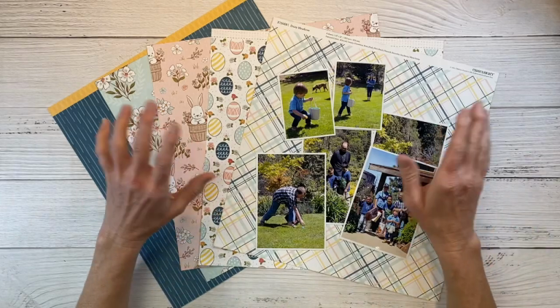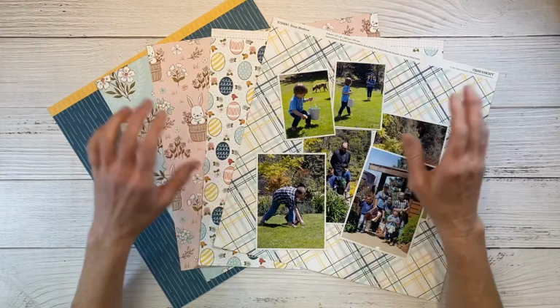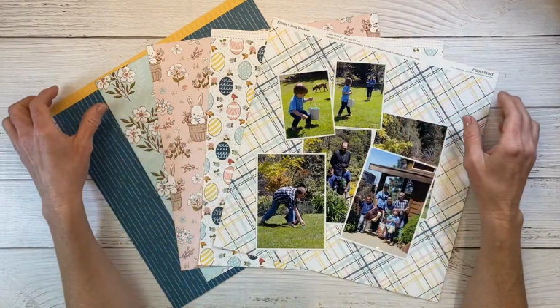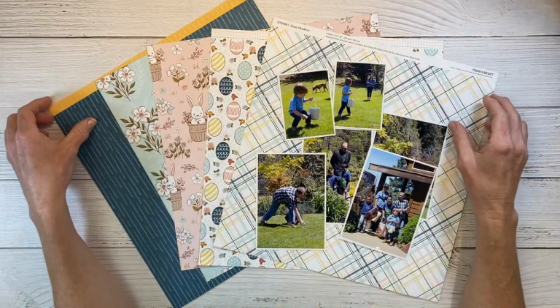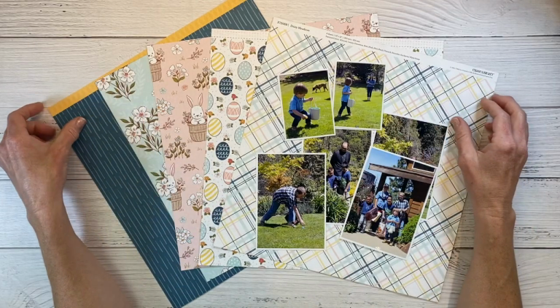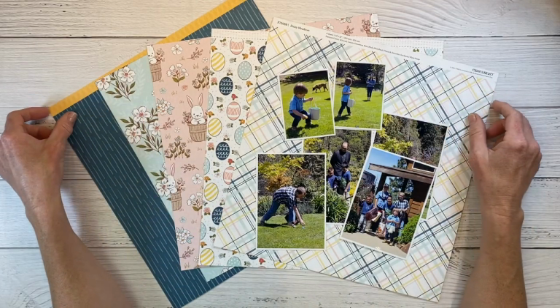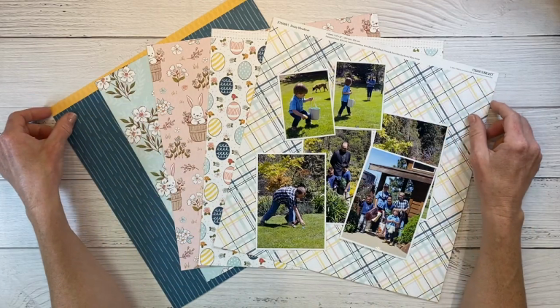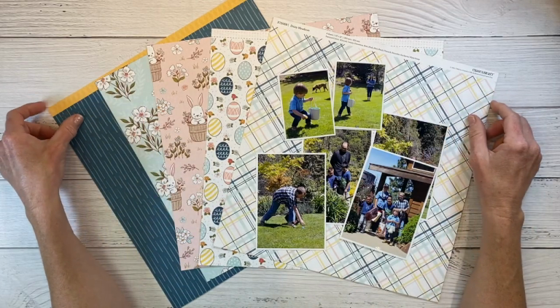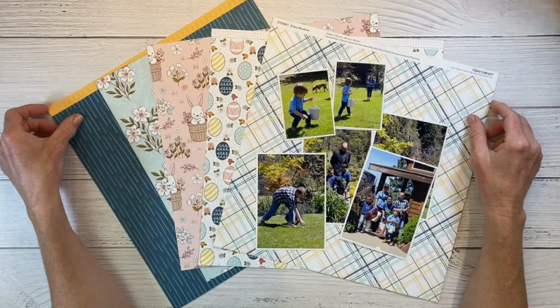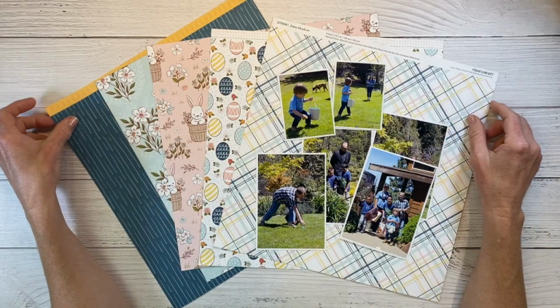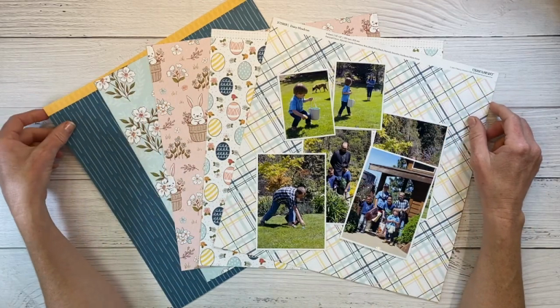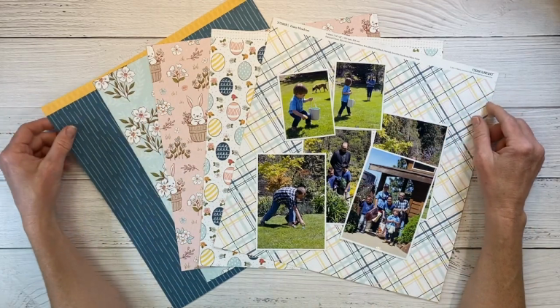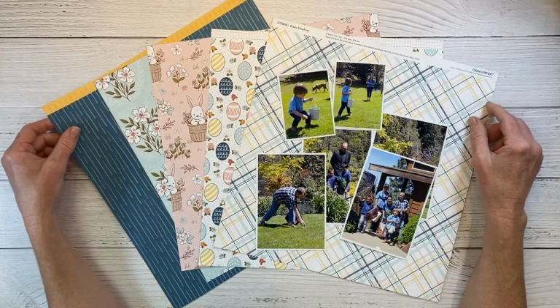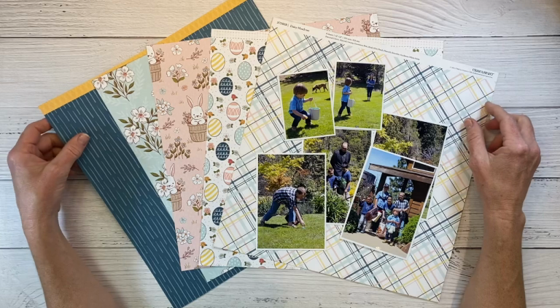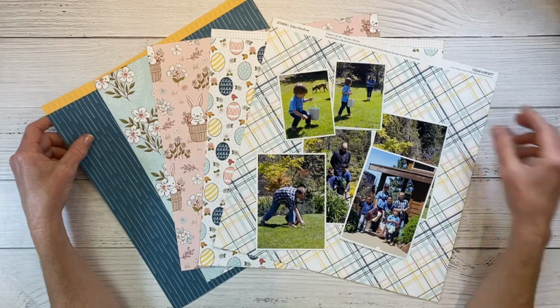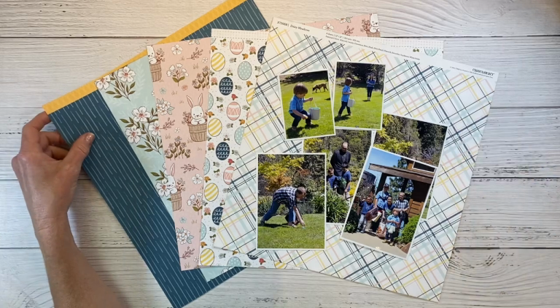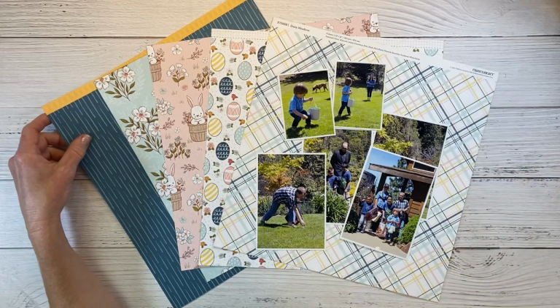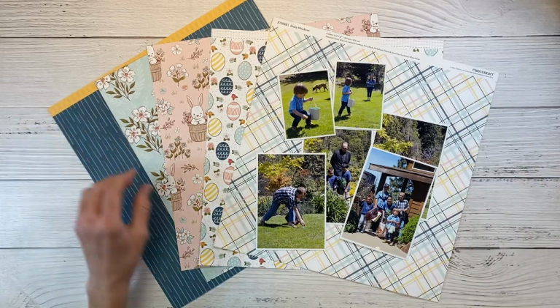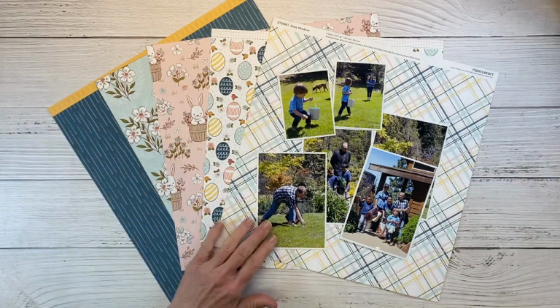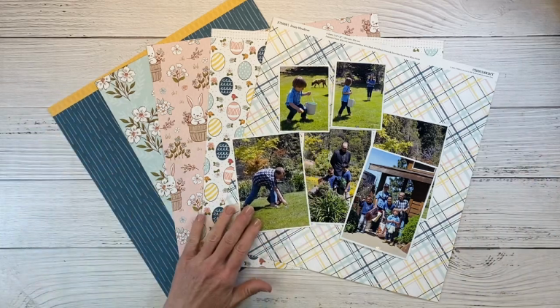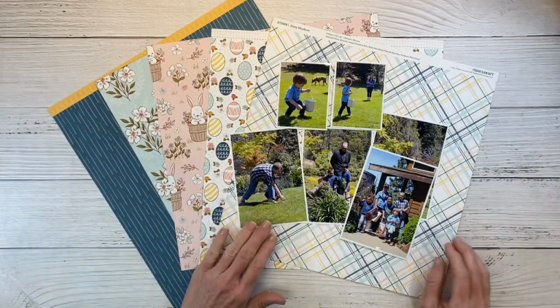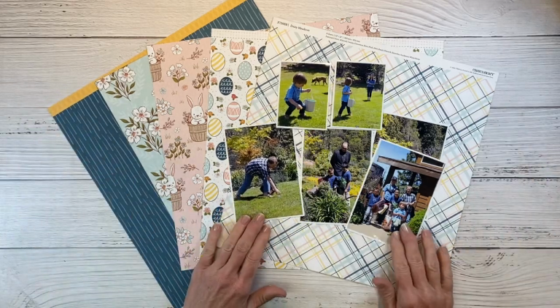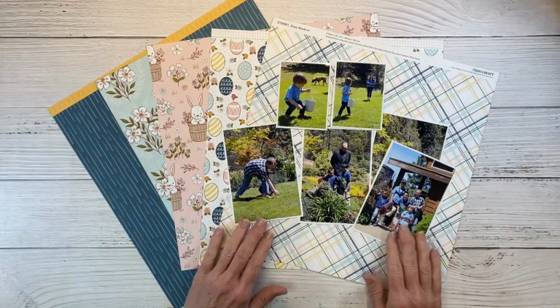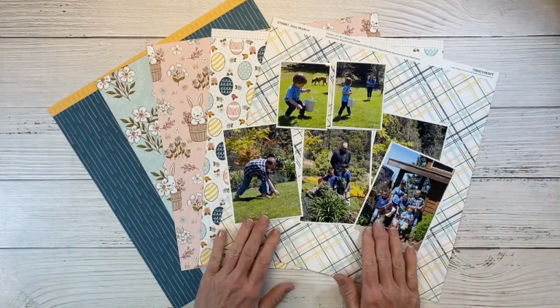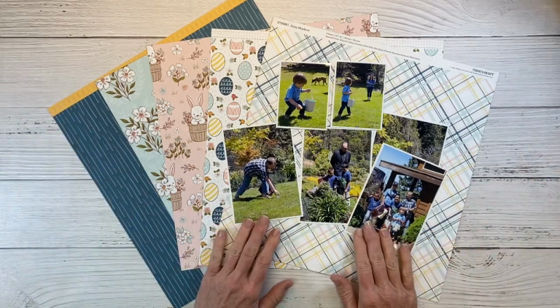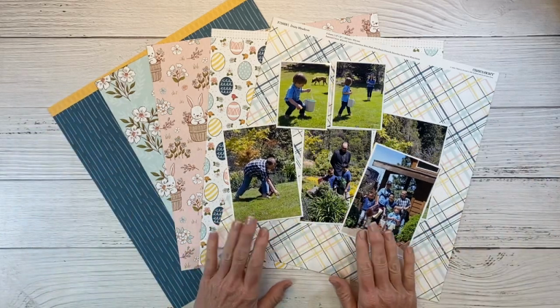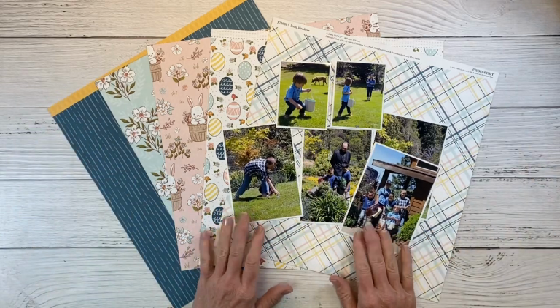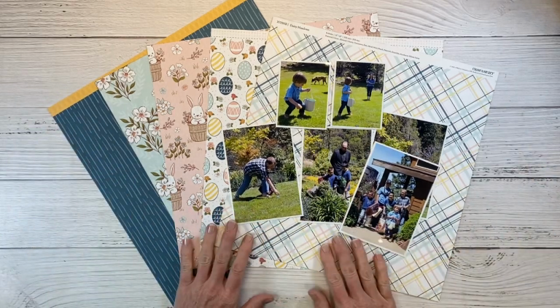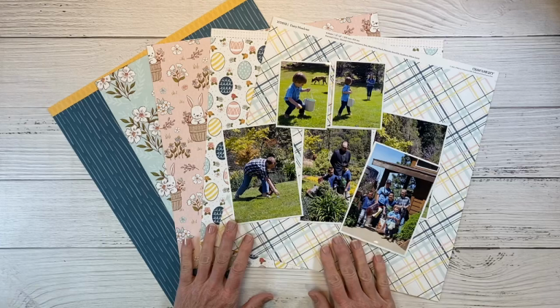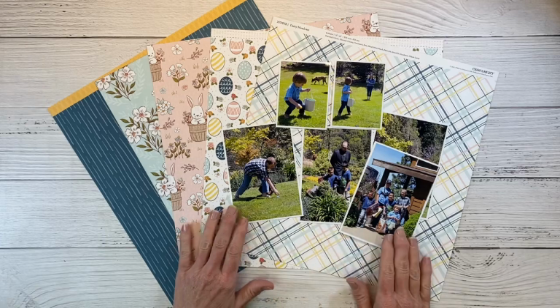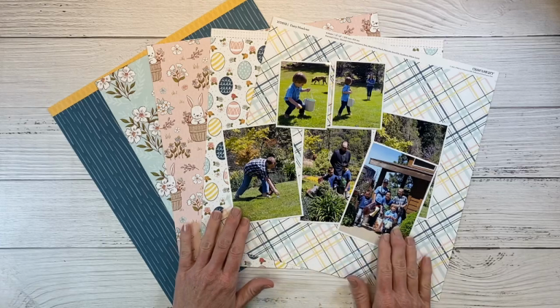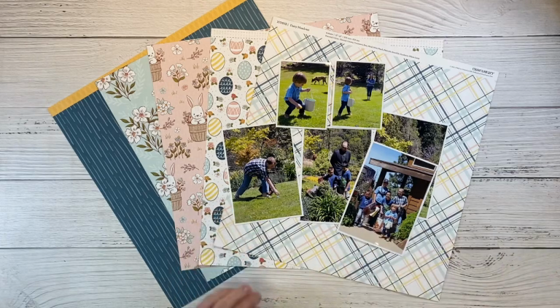Hey guys, welcome back to my channel. I am here with another scrapbook layout featuring the Daisy Meadows collection, and this time it's going to be a double page layout. I know many of you are excited about that.